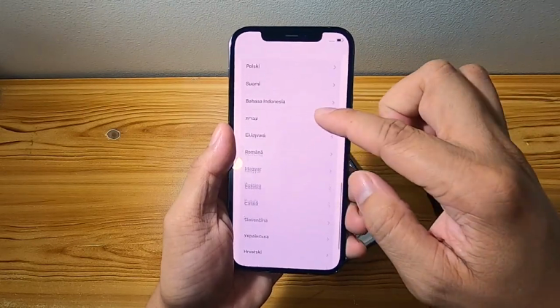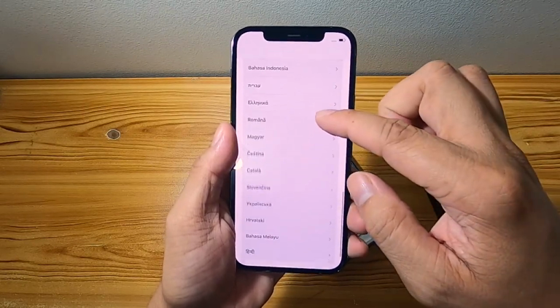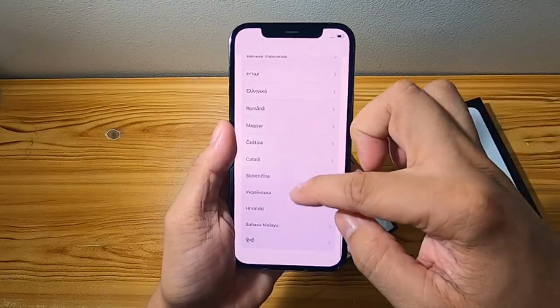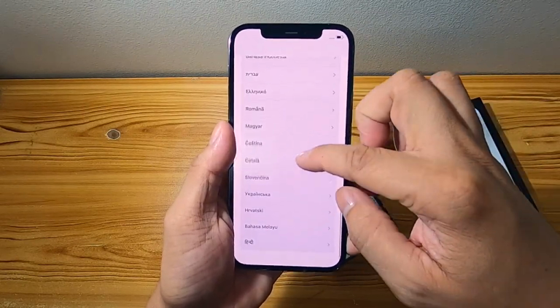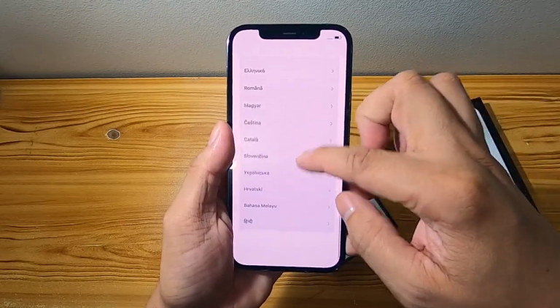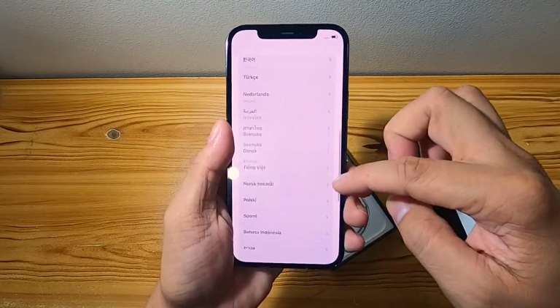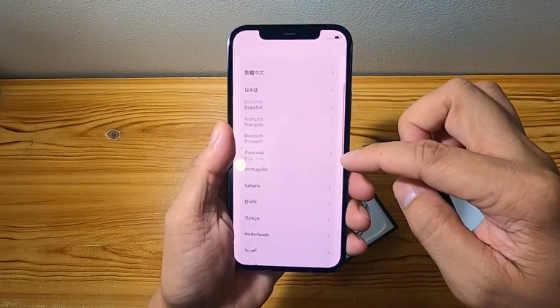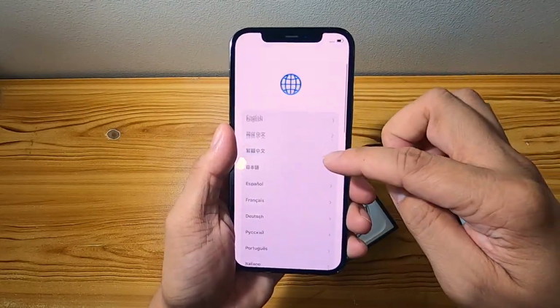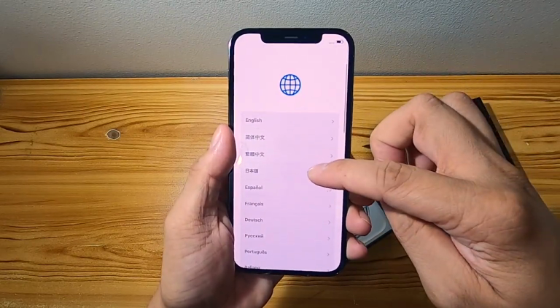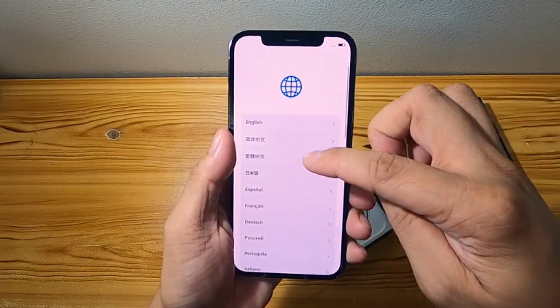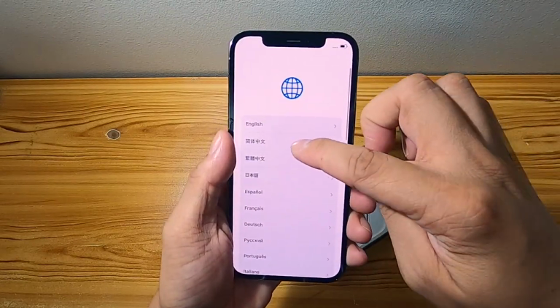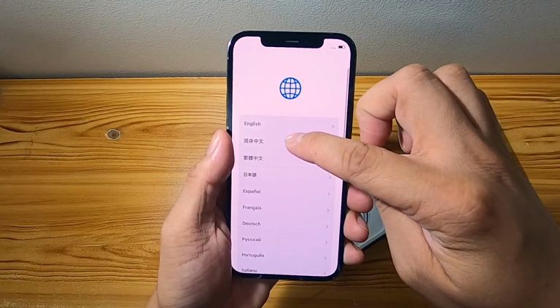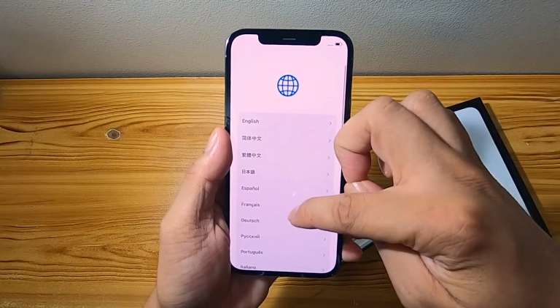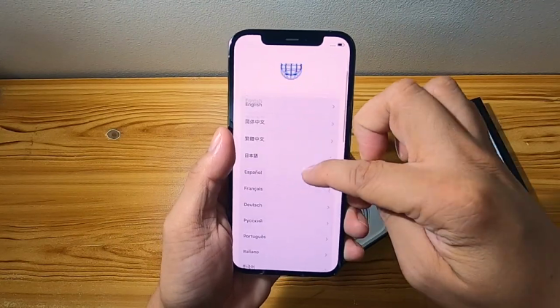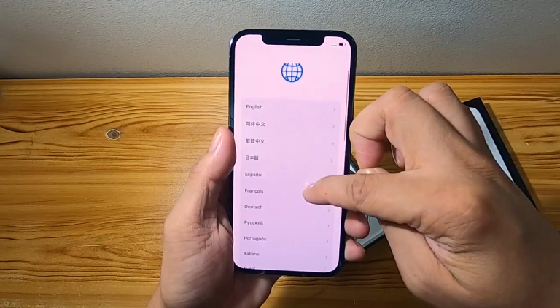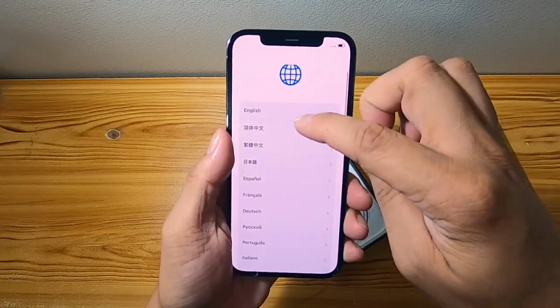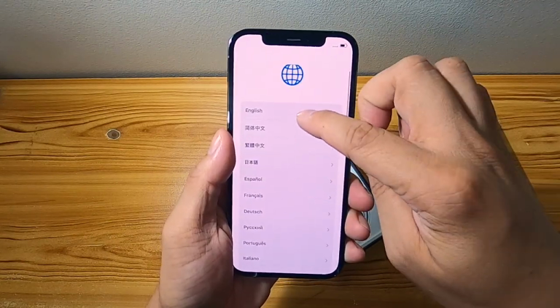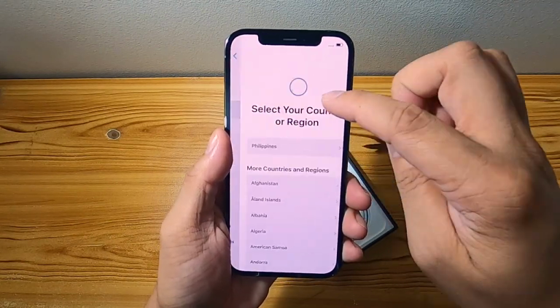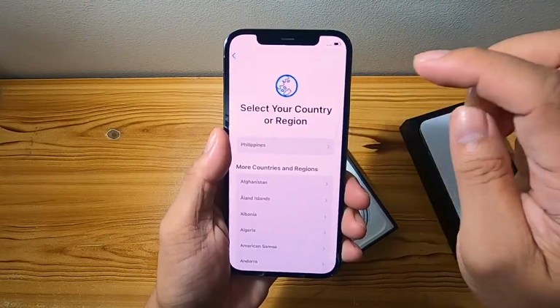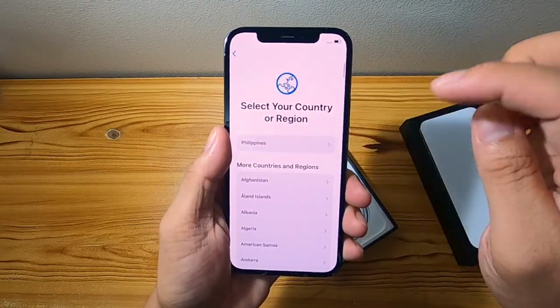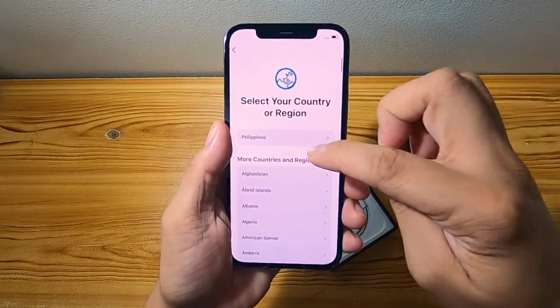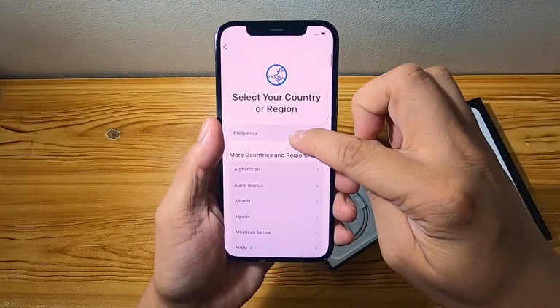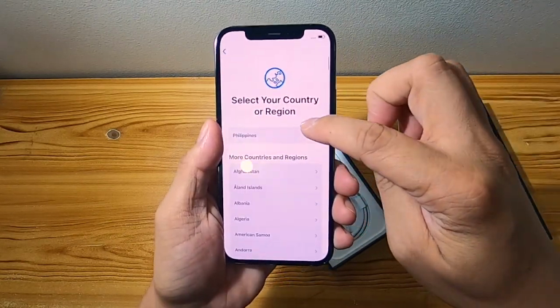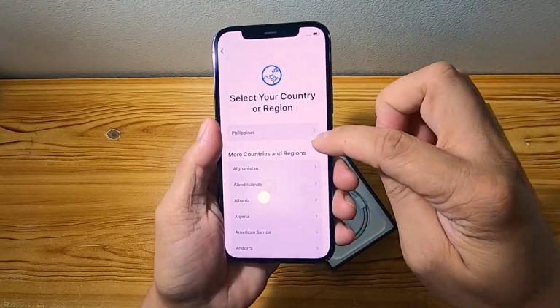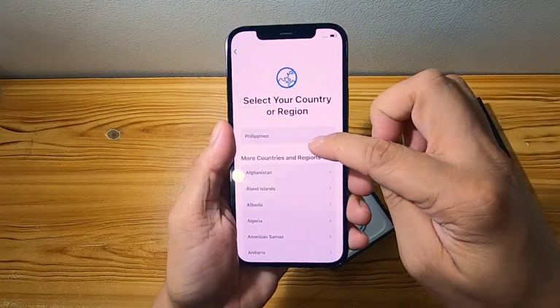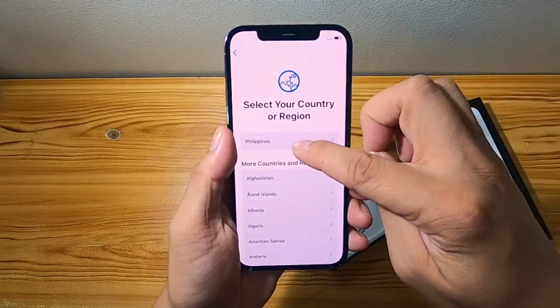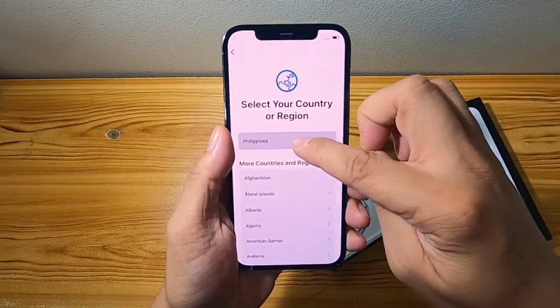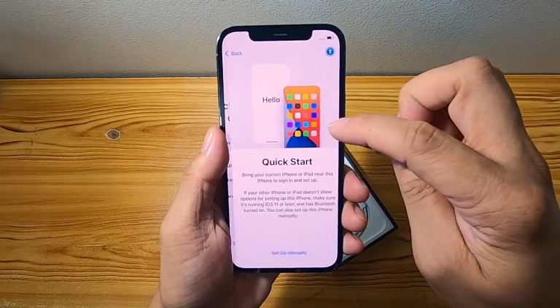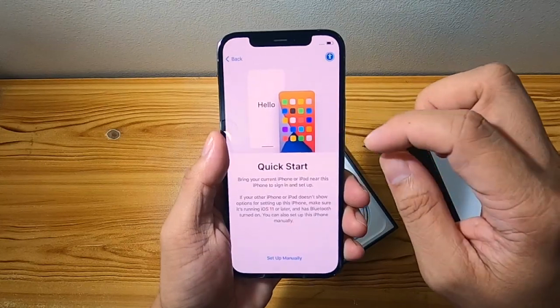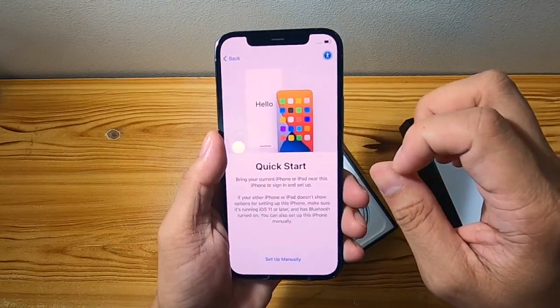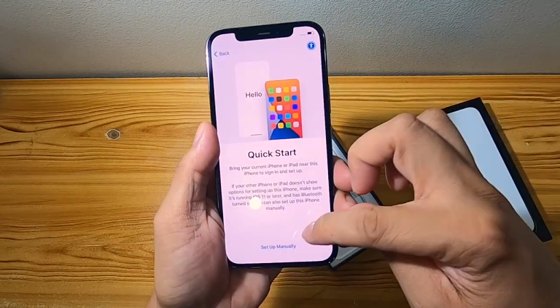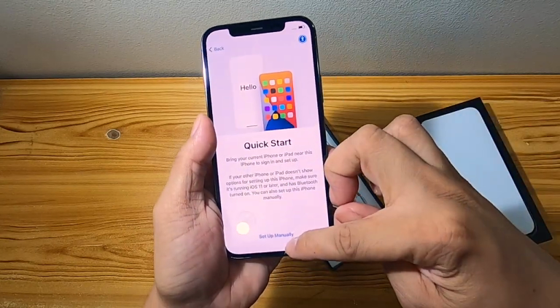What language are we going to use? We're Filipino so — English. And we're in the Philippines.